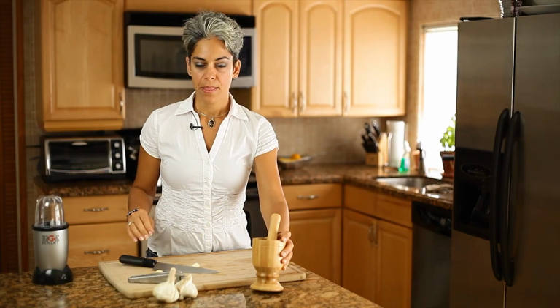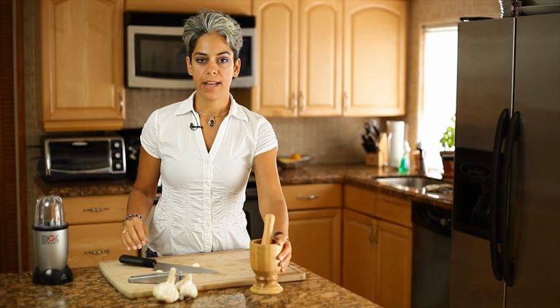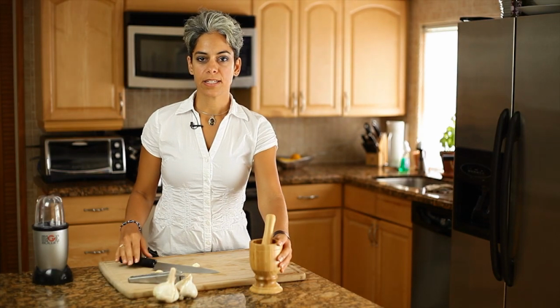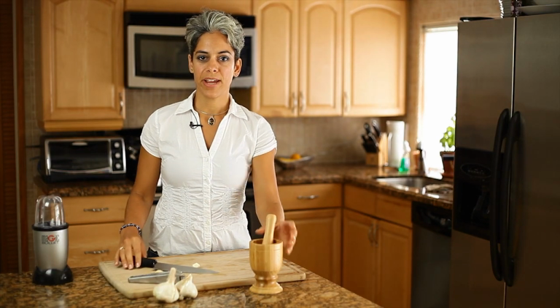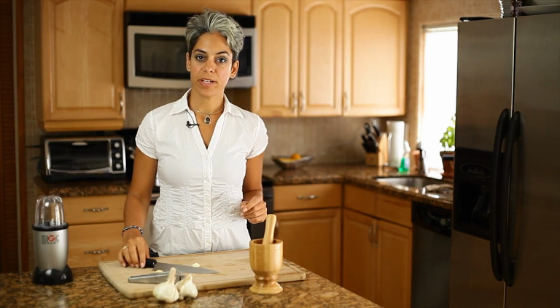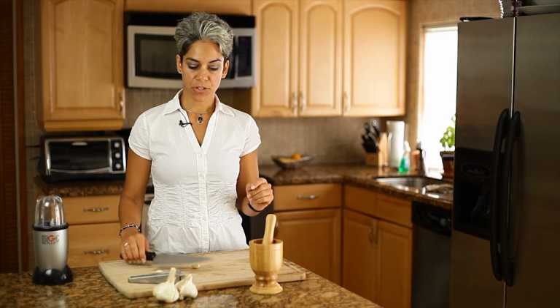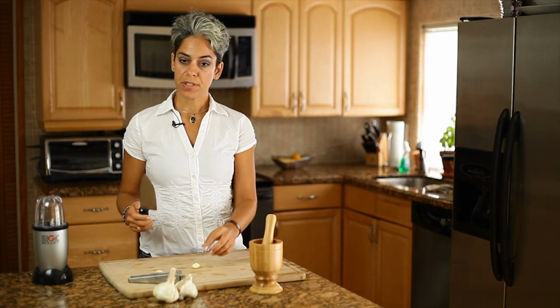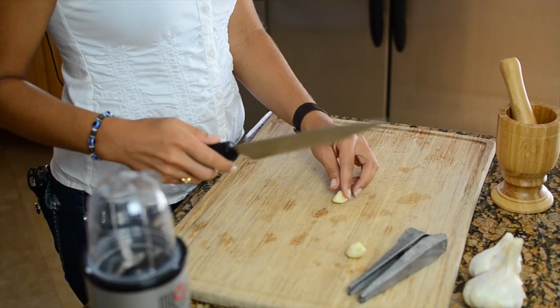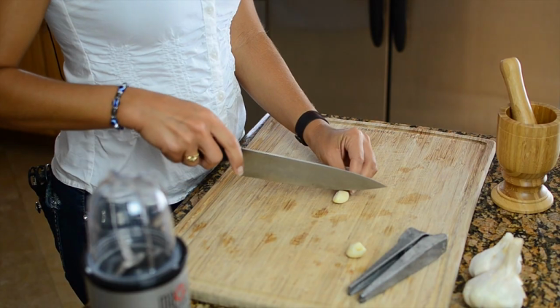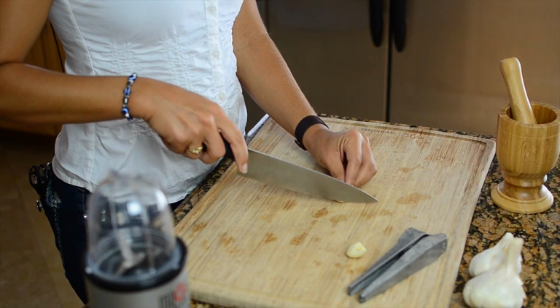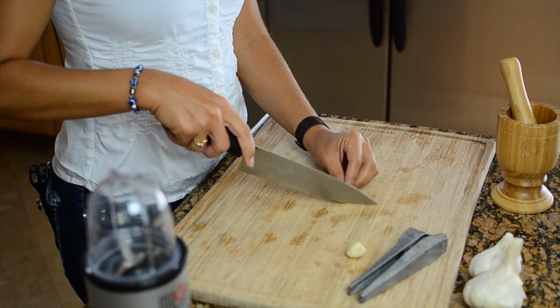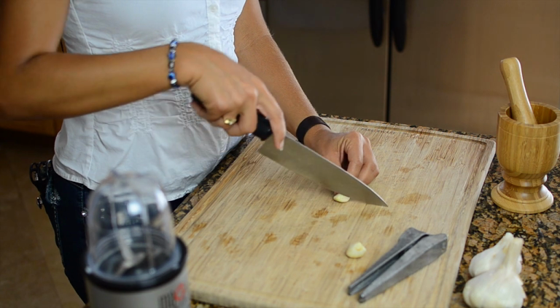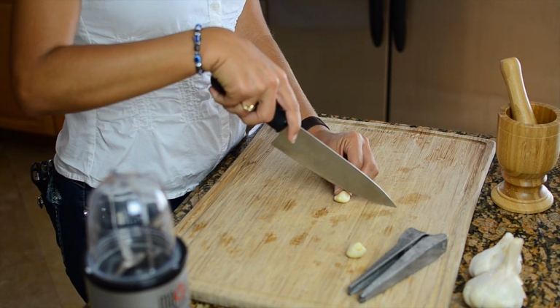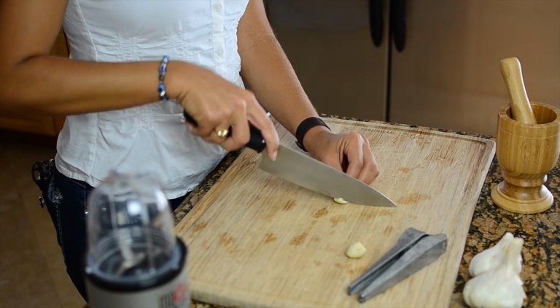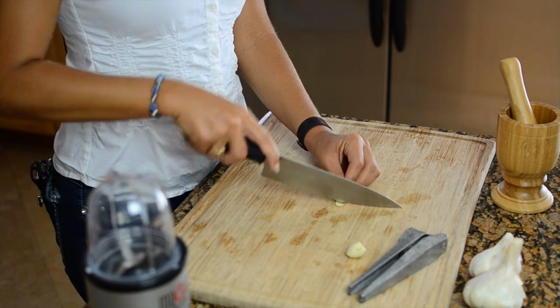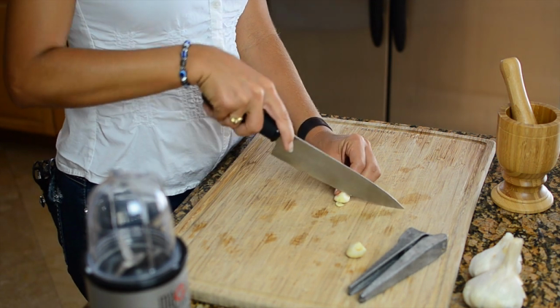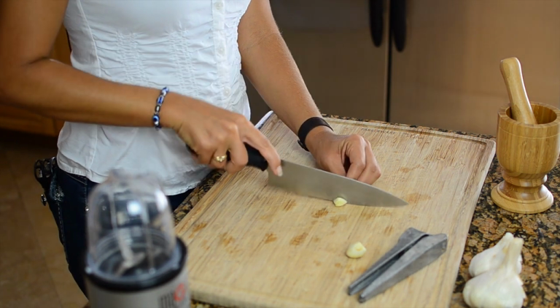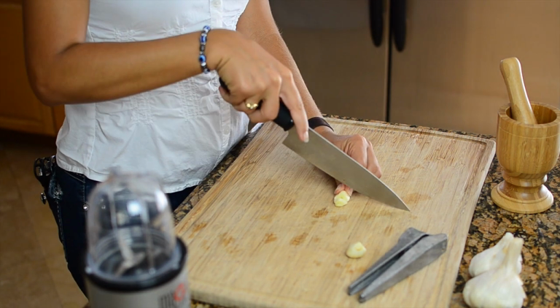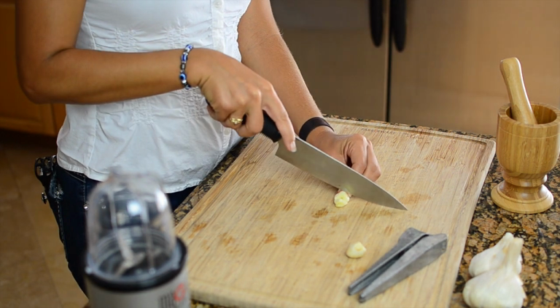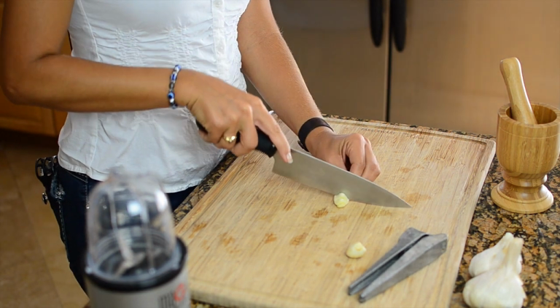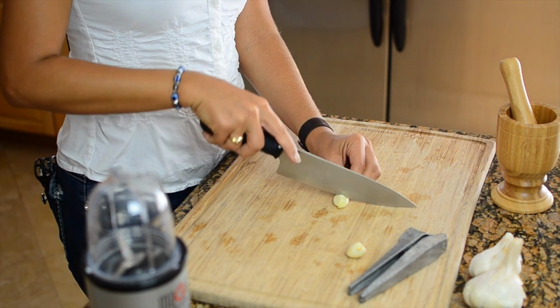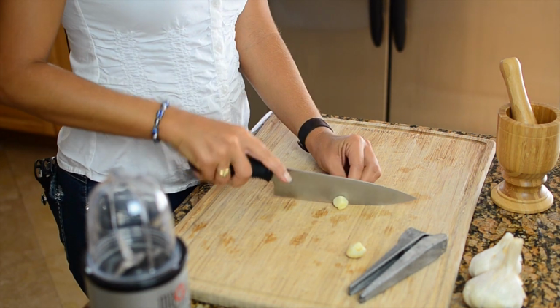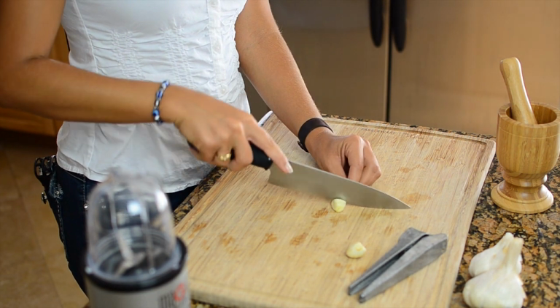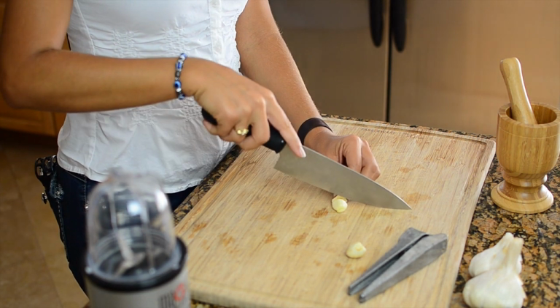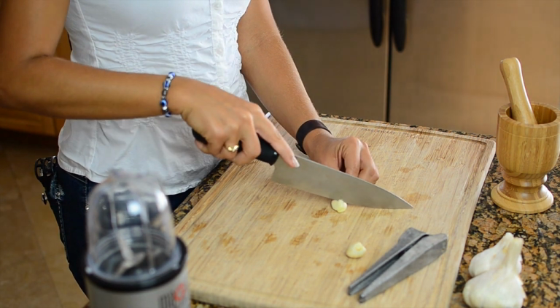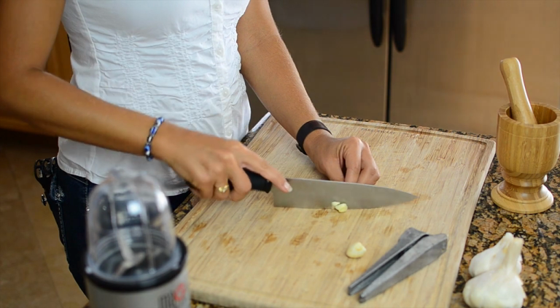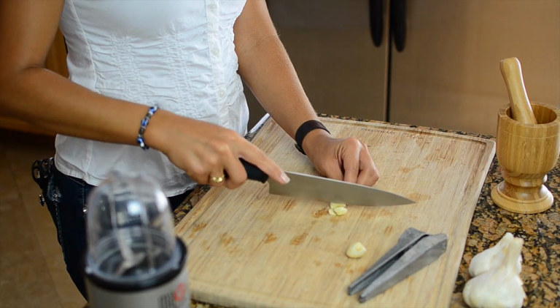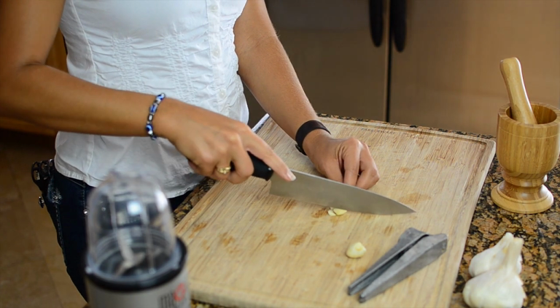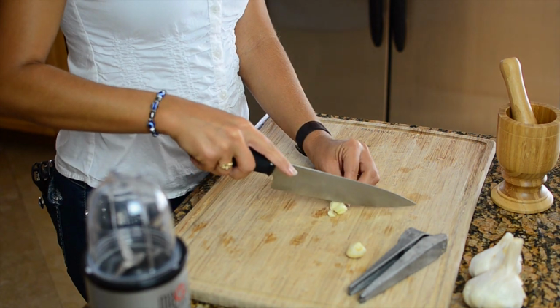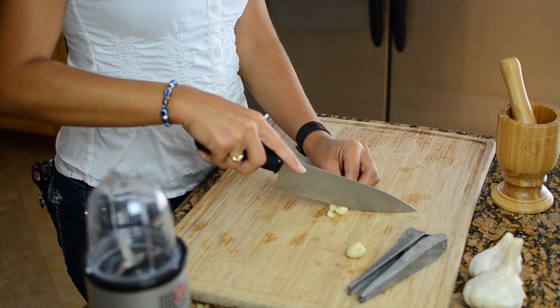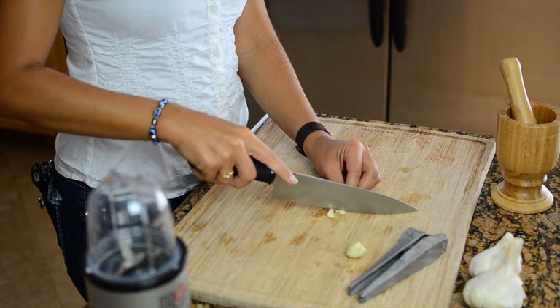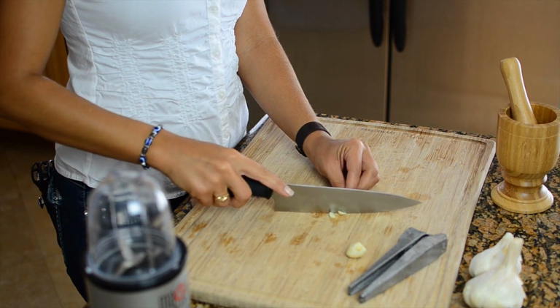The next way that you can mash herbs is with a knife and cutting board. I'm mashing garlic here, and you can use it, of course, in cooking and also different therapeutic preparations.